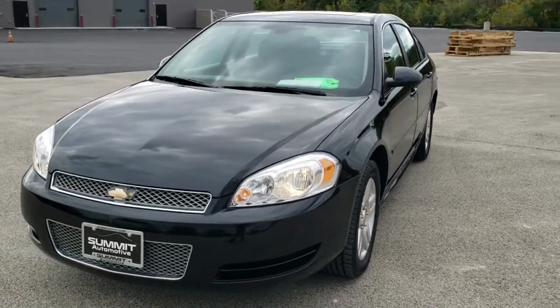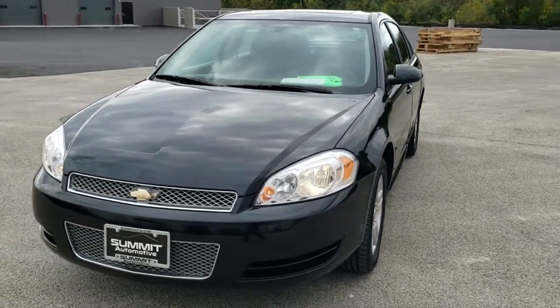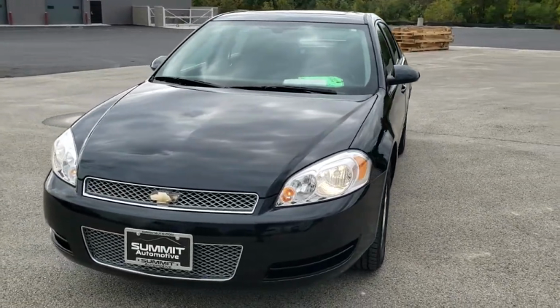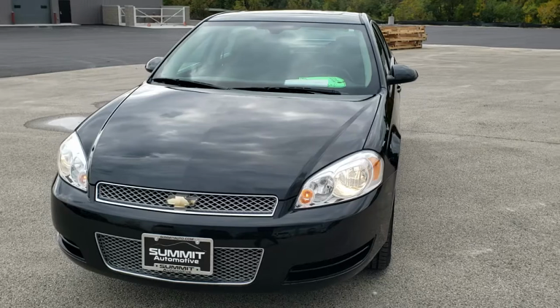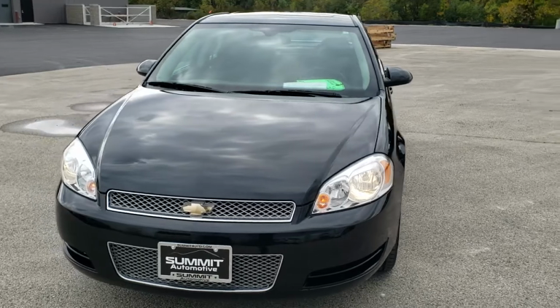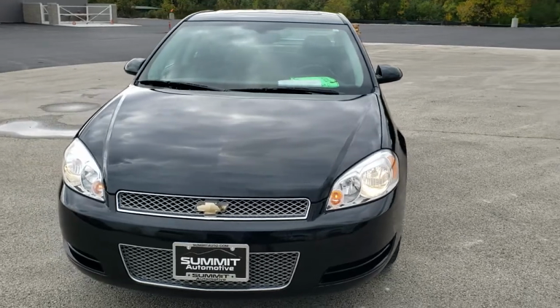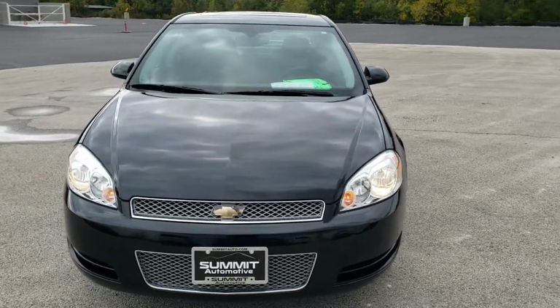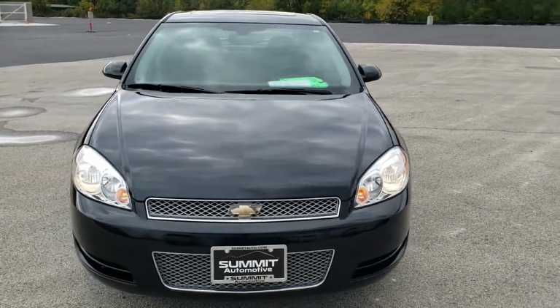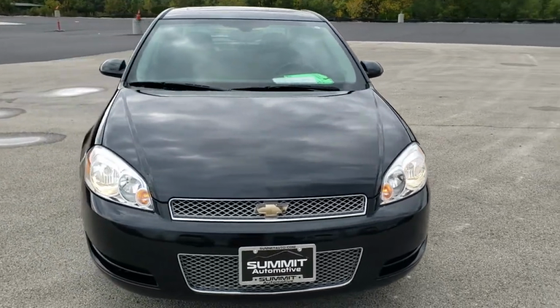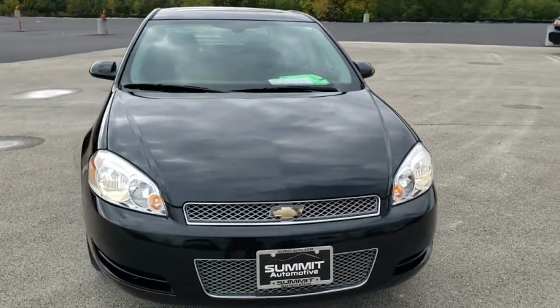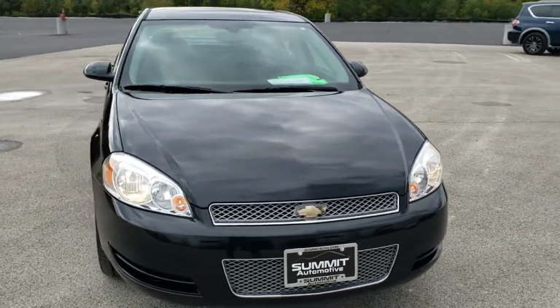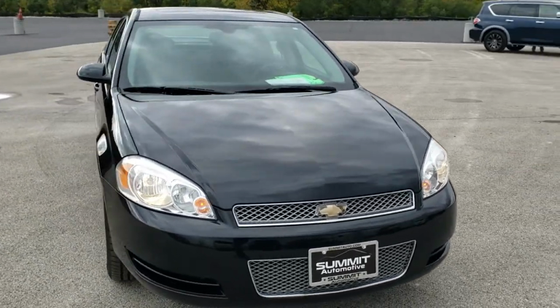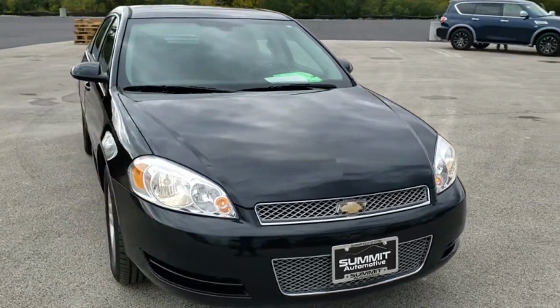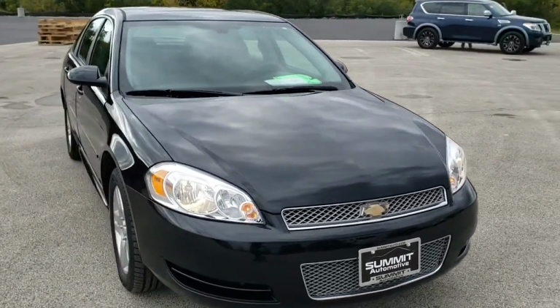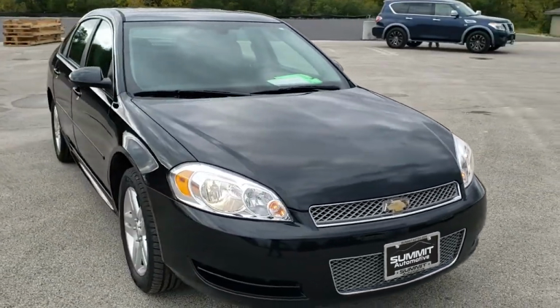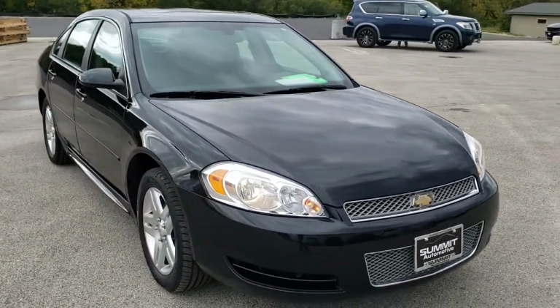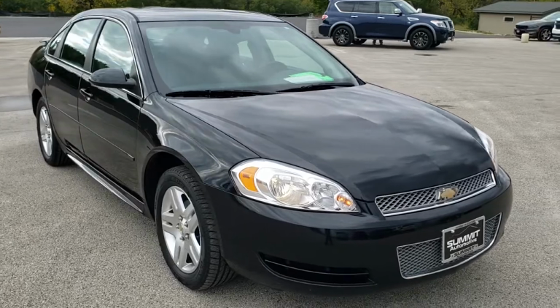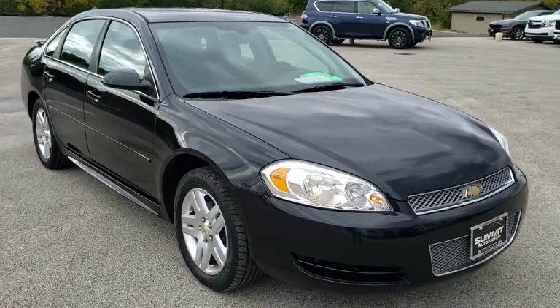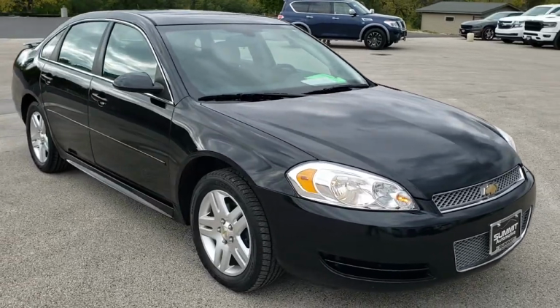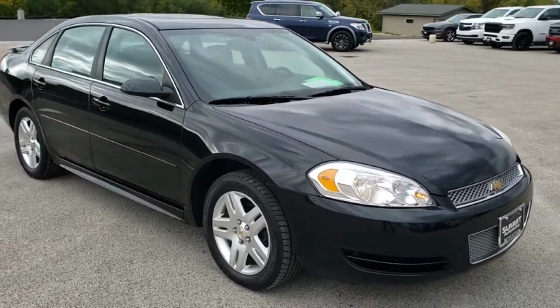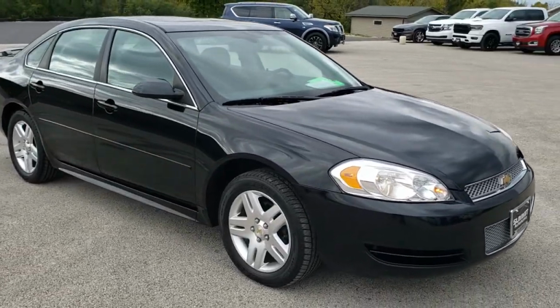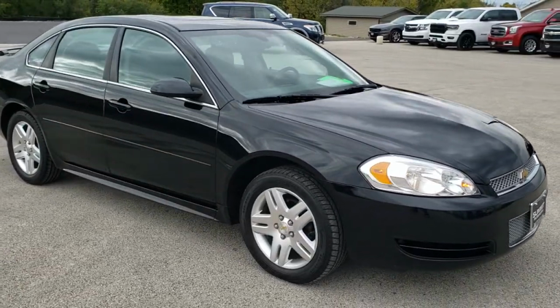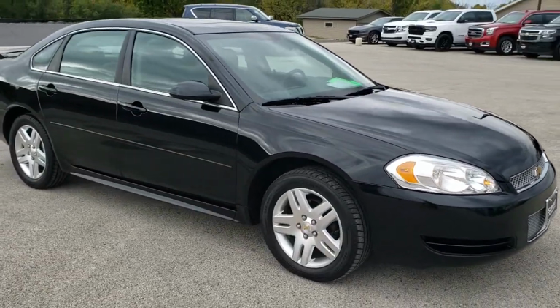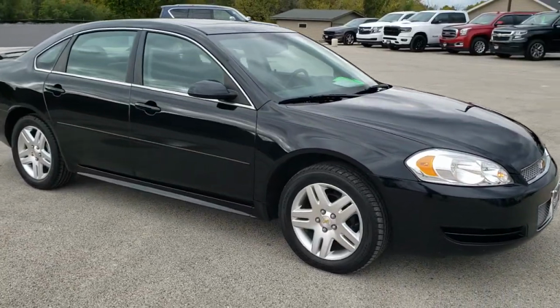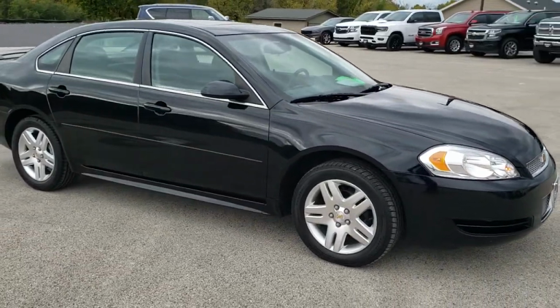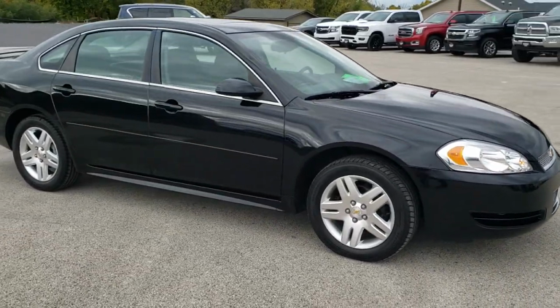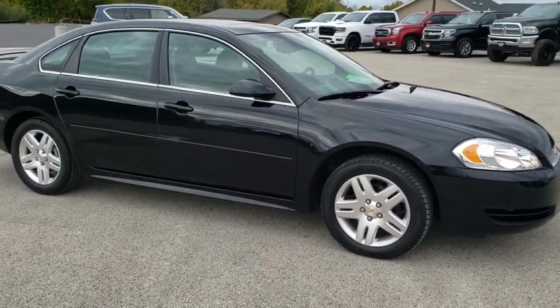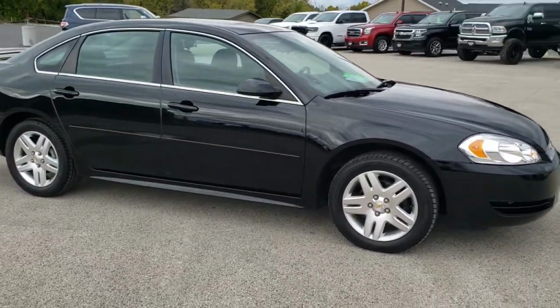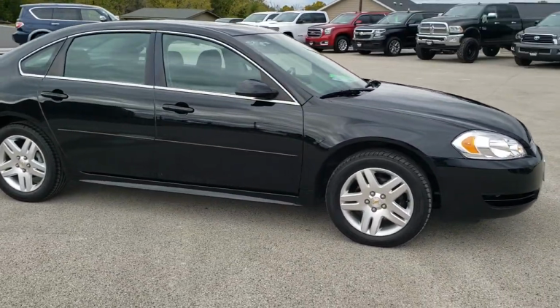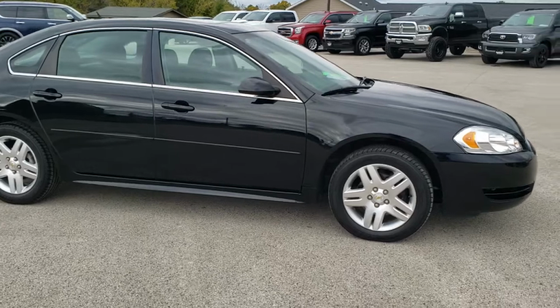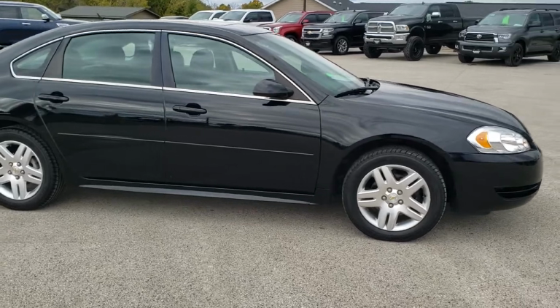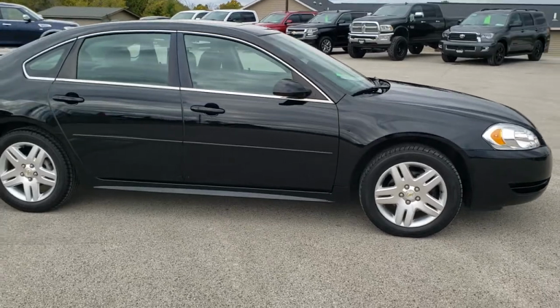Today we are checking out this super clean 2012 Chevy Impala LT. This vehicle has the 3.6 liter V6 motor, which pumps out 300 horsepower.